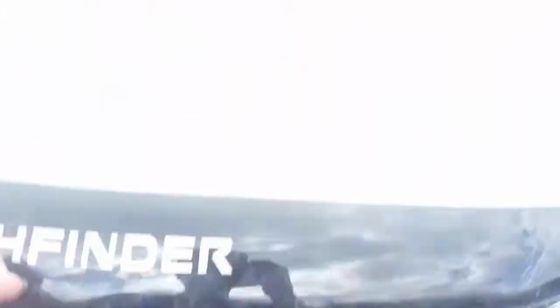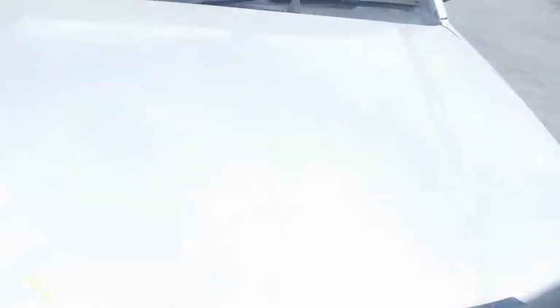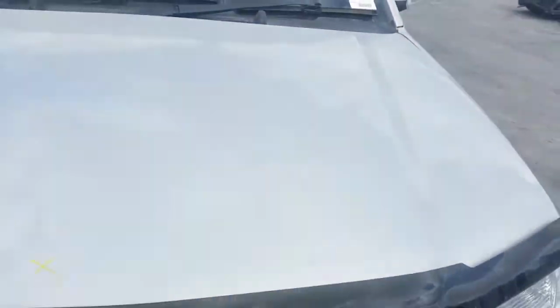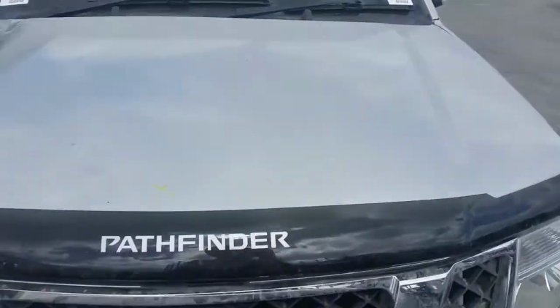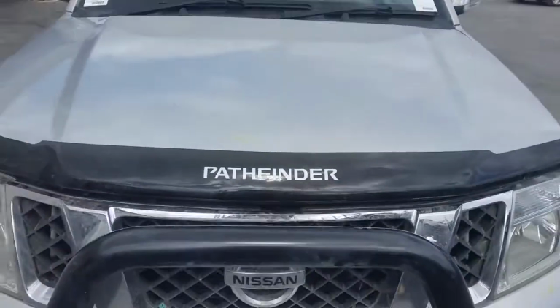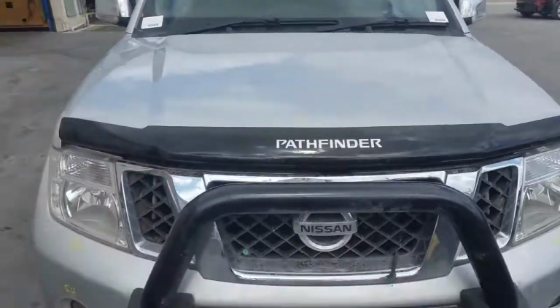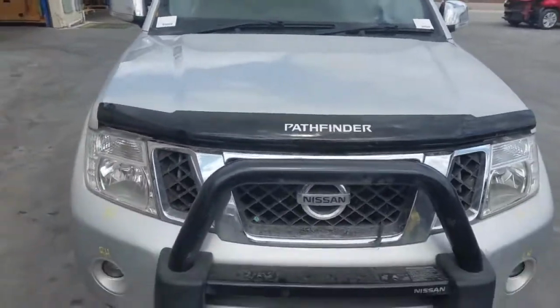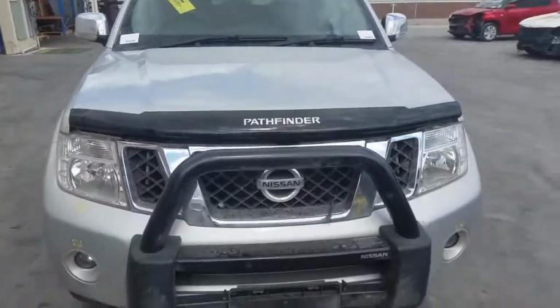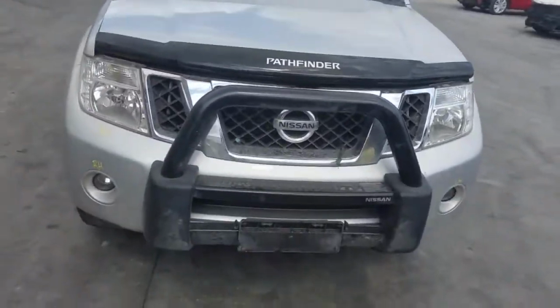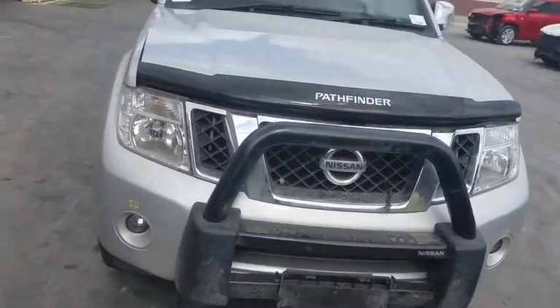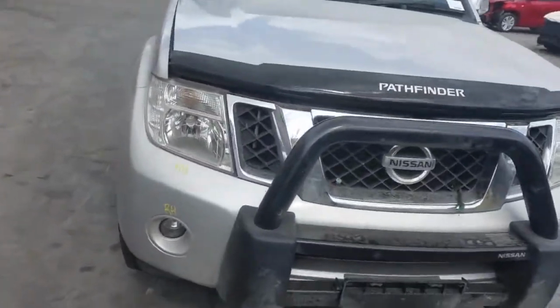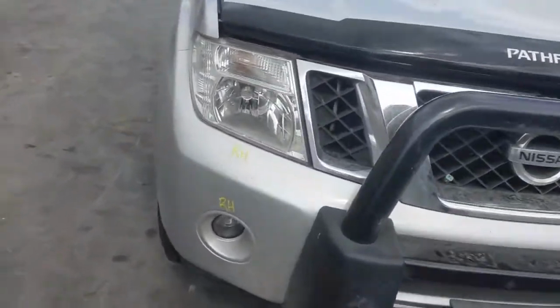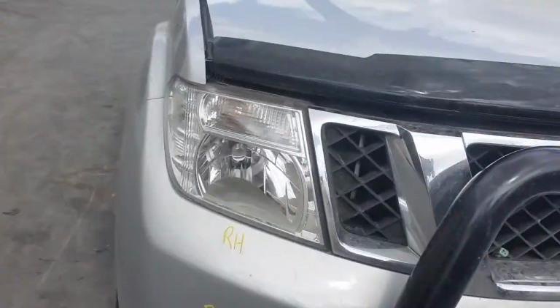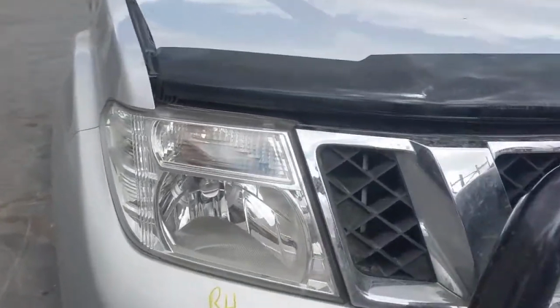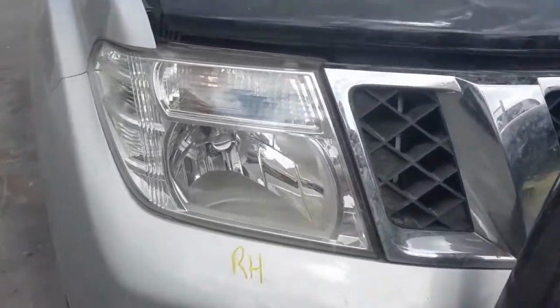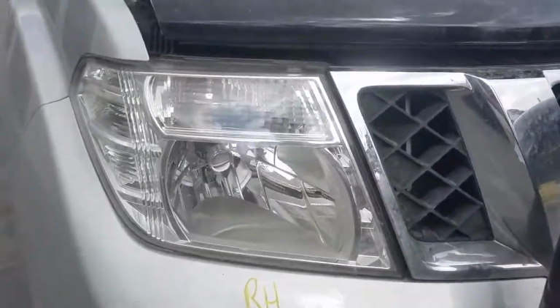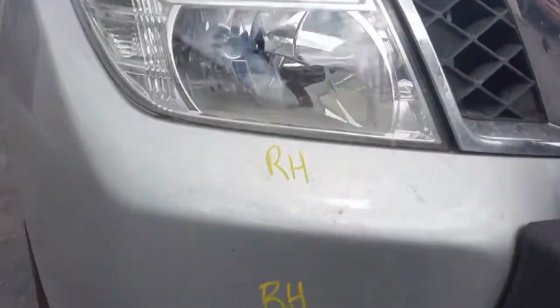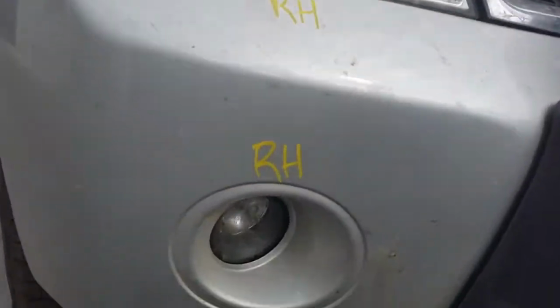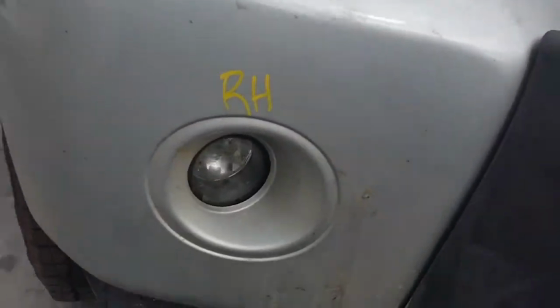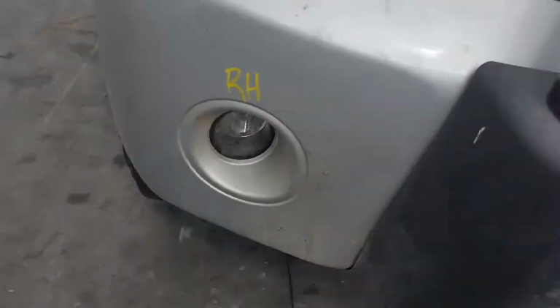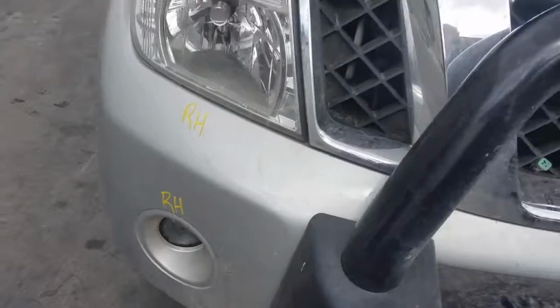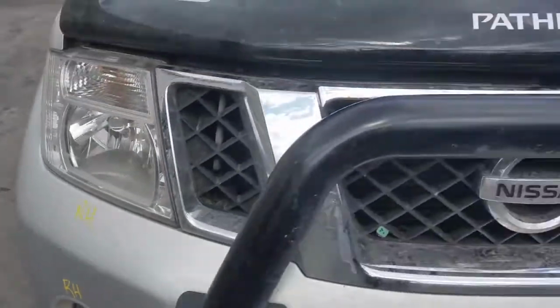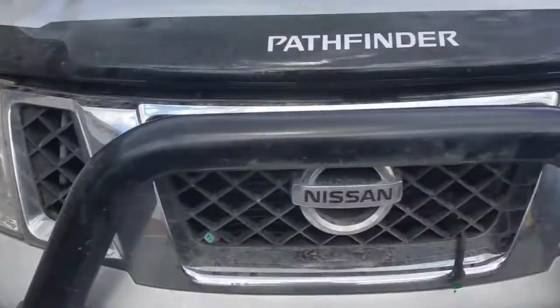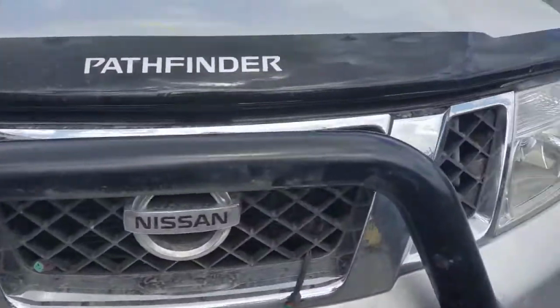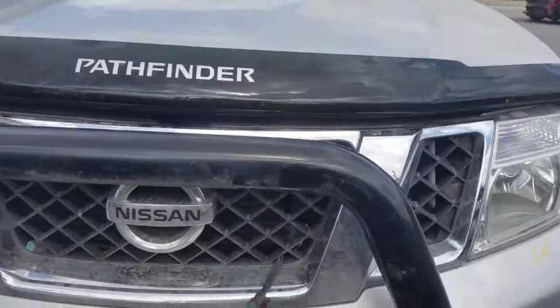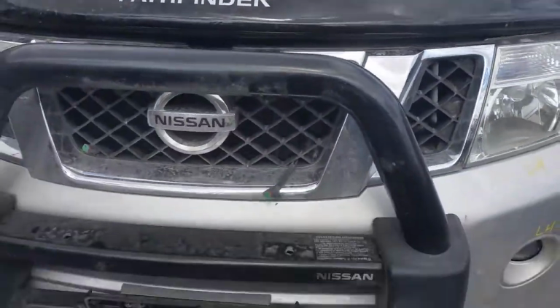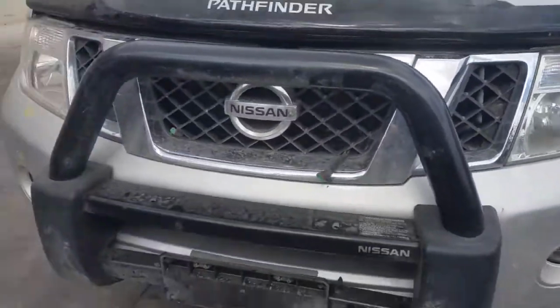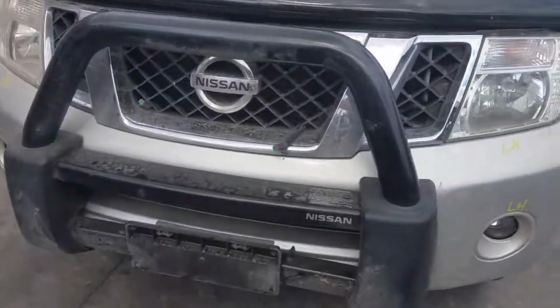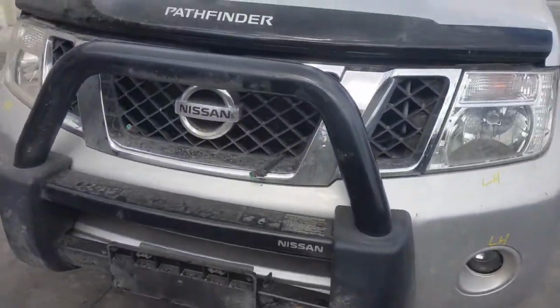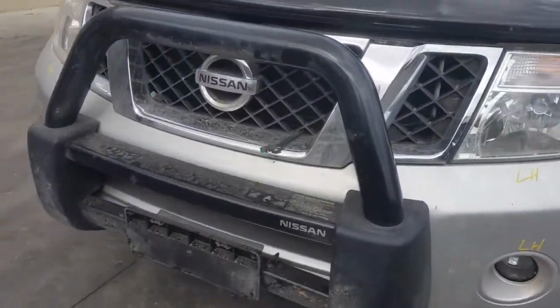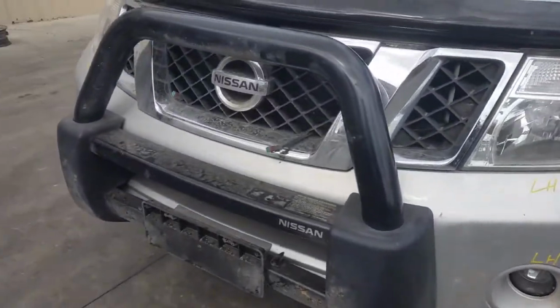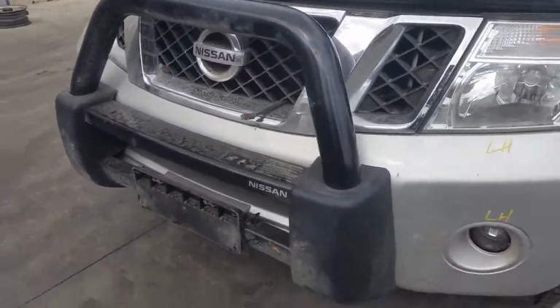This vehicle has sustained damage on the right hand side. We have the right hand headlight, right hand fog light, chrome radiator grill, and factory nudge bar with all bolts and brackets in black.